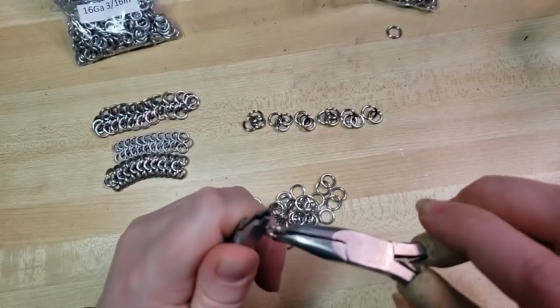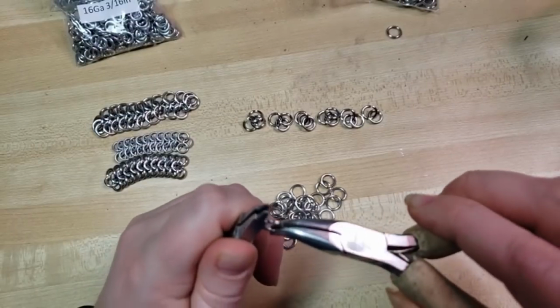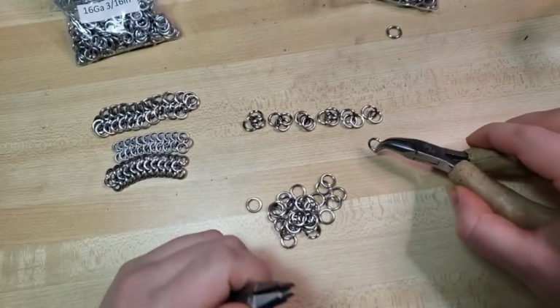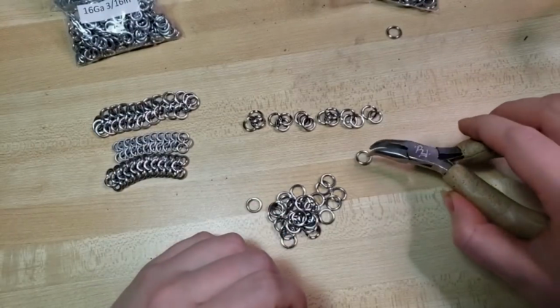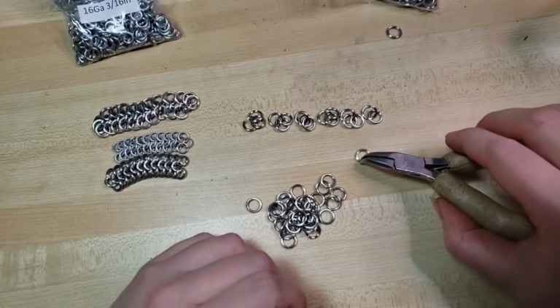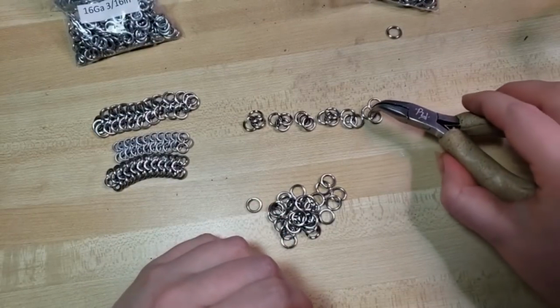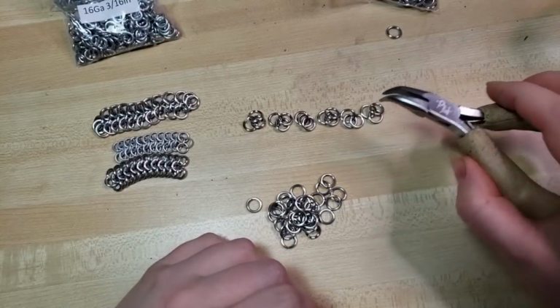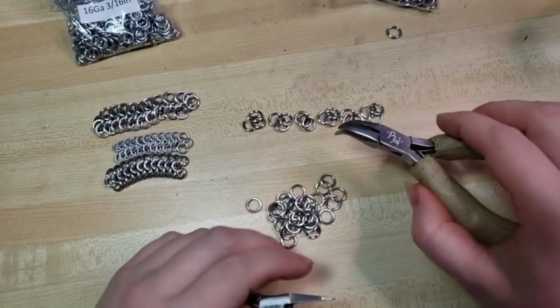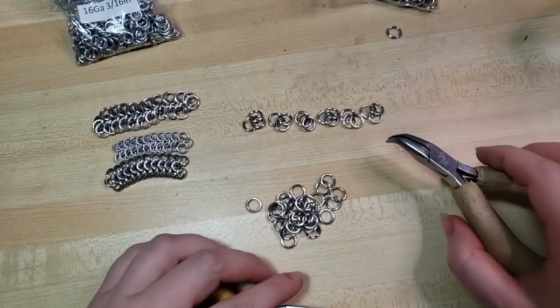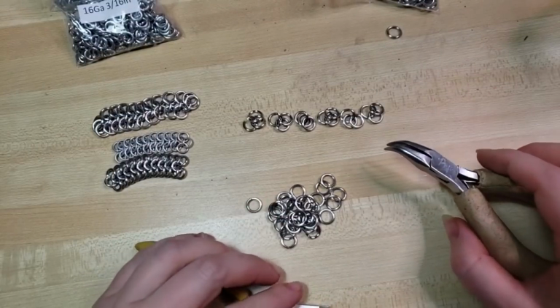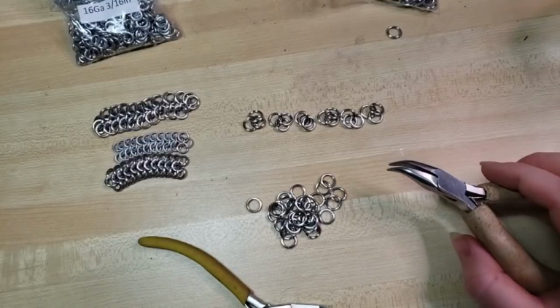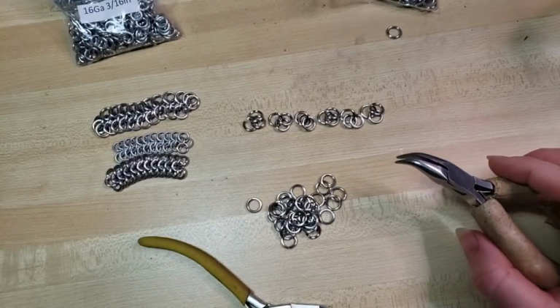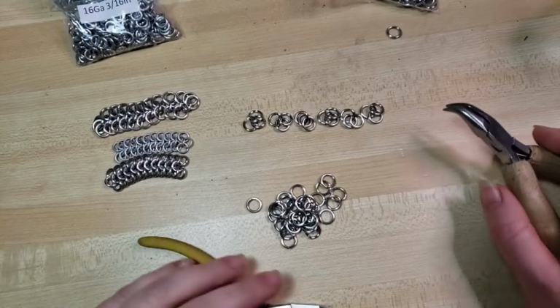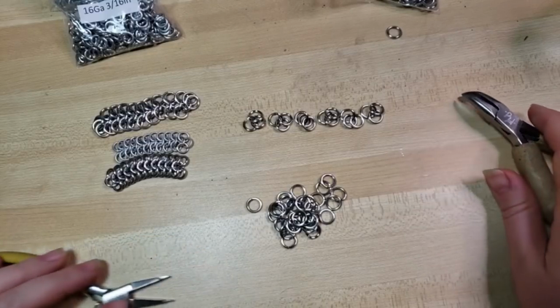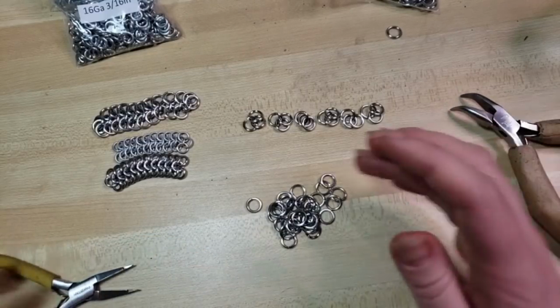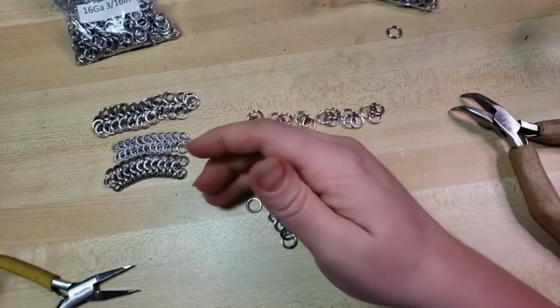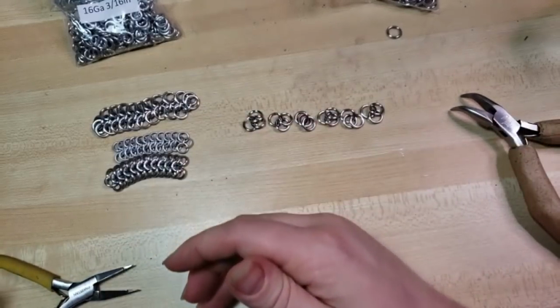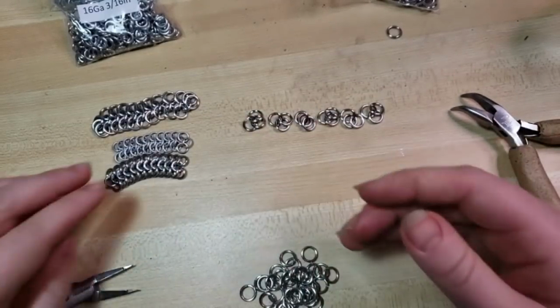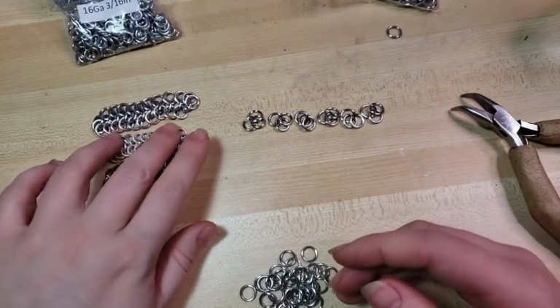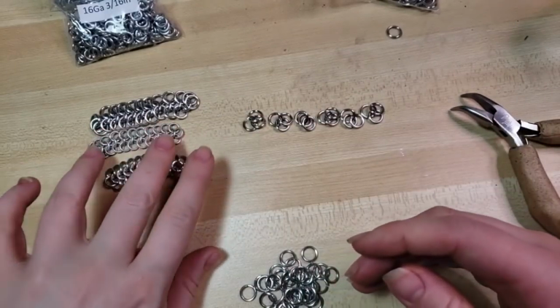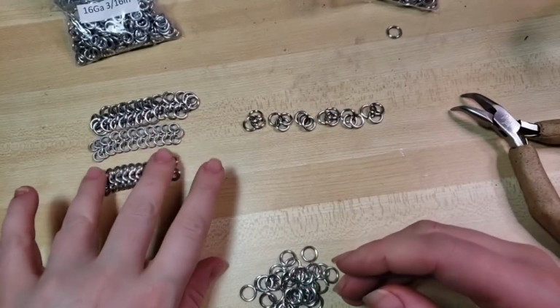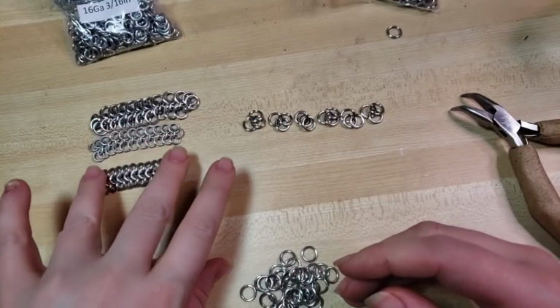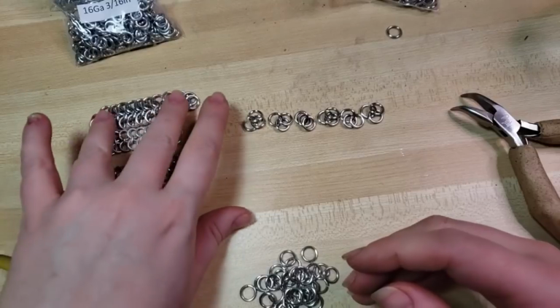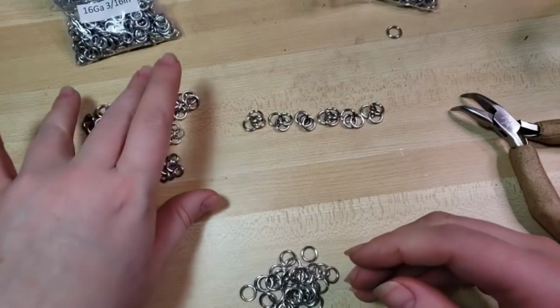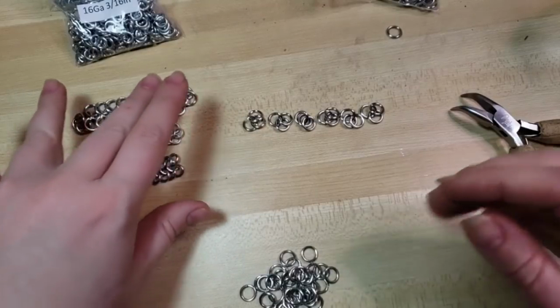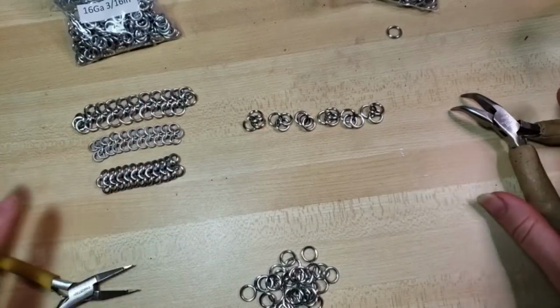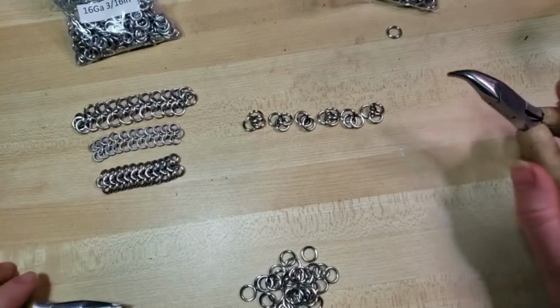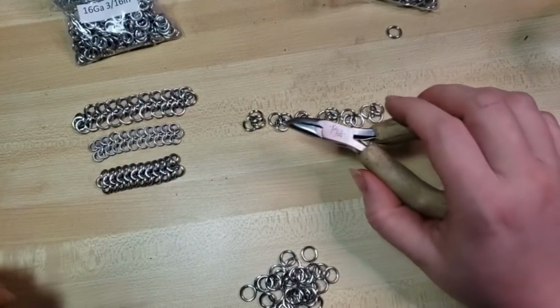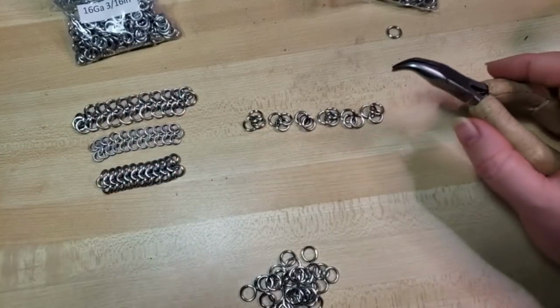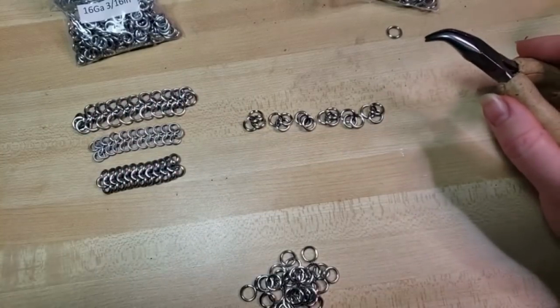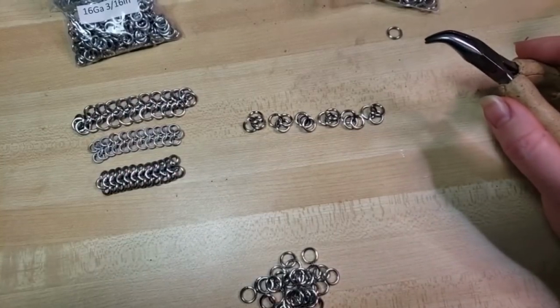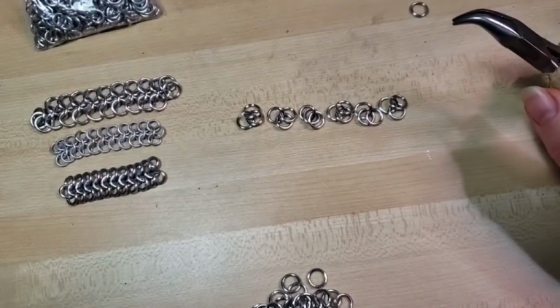I do have other tutorials that might be a little more in depth on this weave, and I will have links down in the video description. There are a lot of really good chainmail tutorials out there, but let's zoom back in.